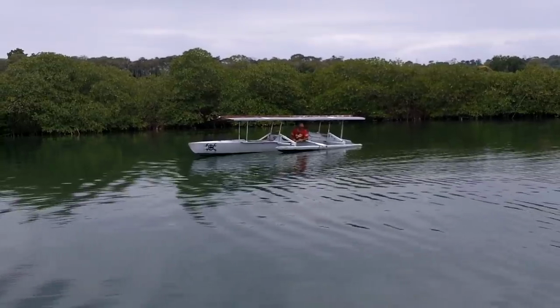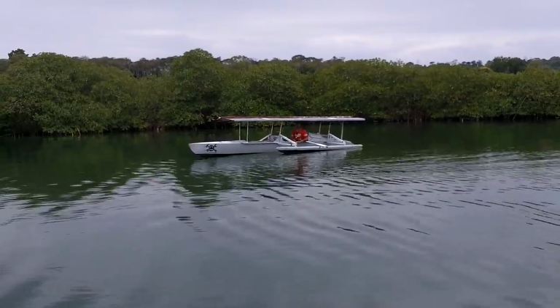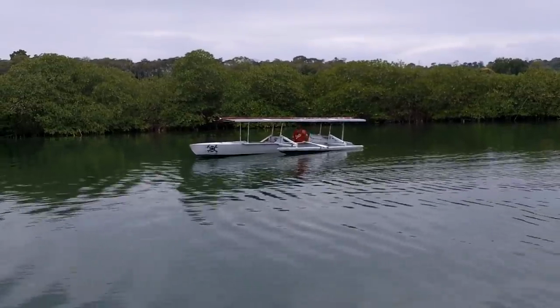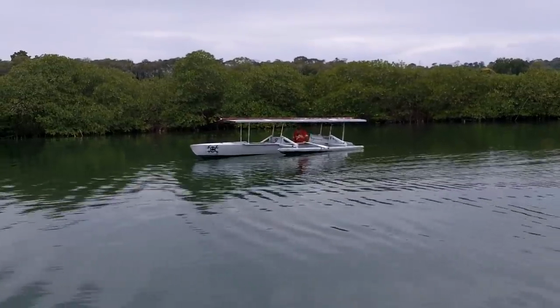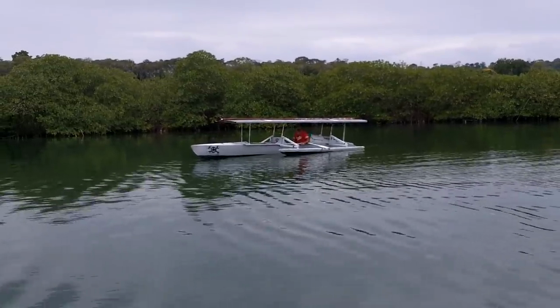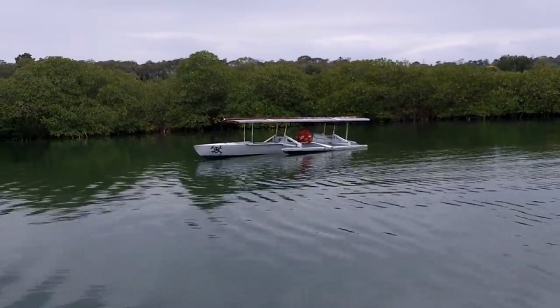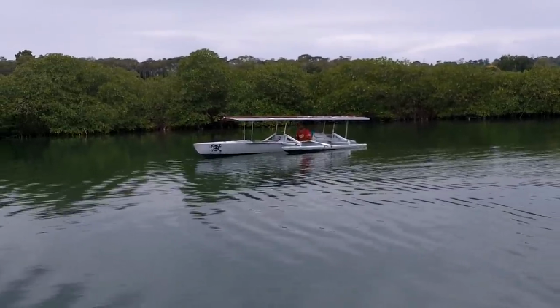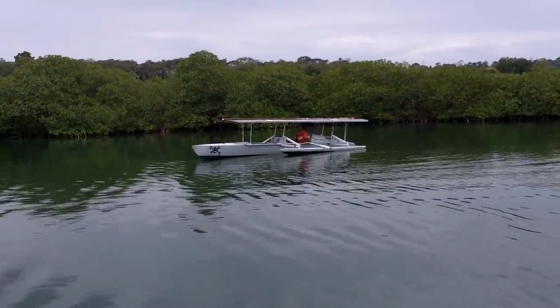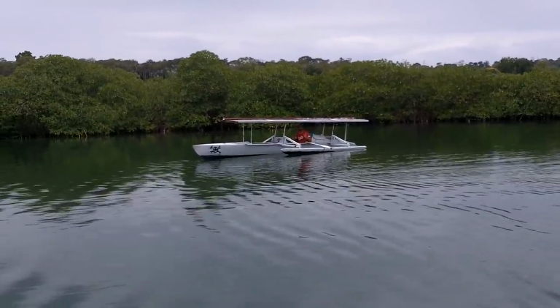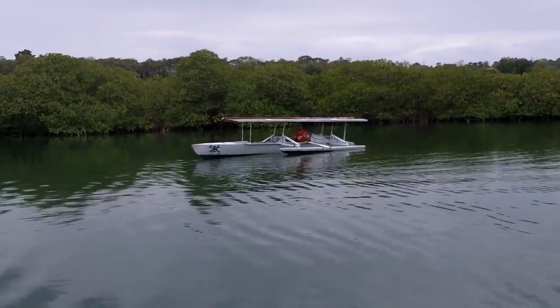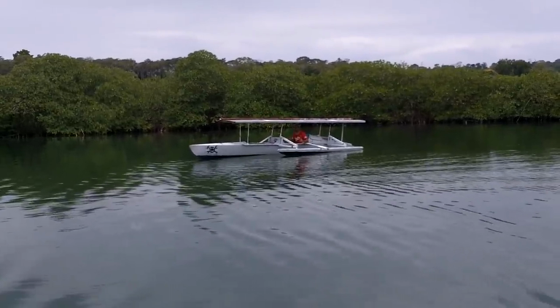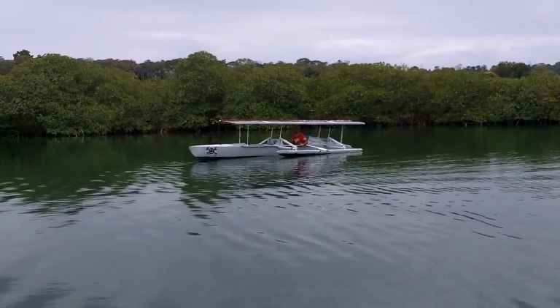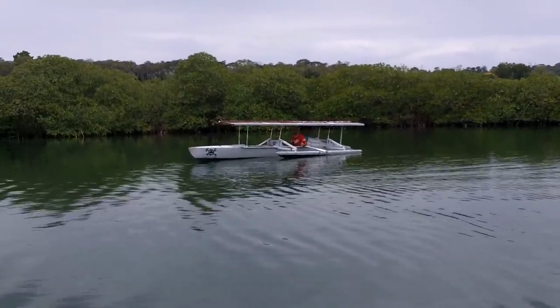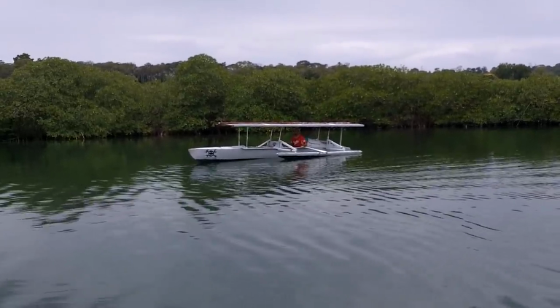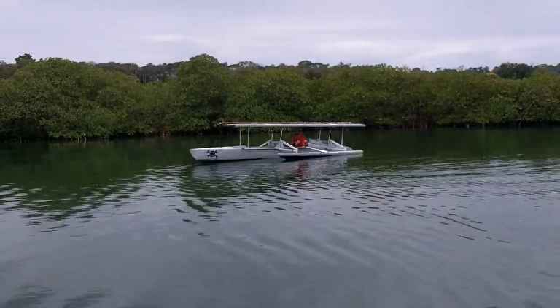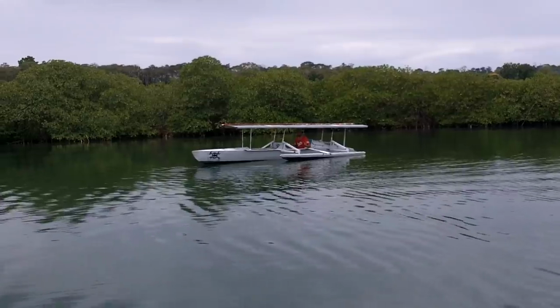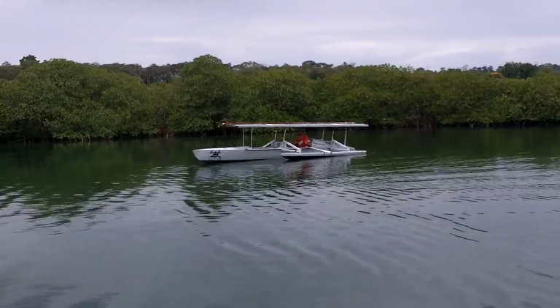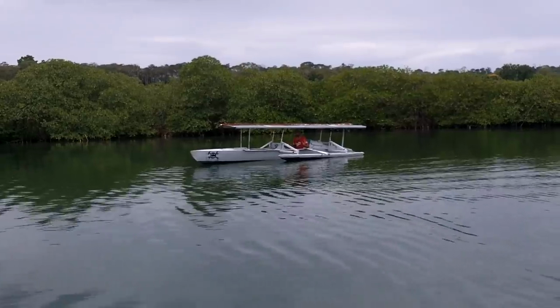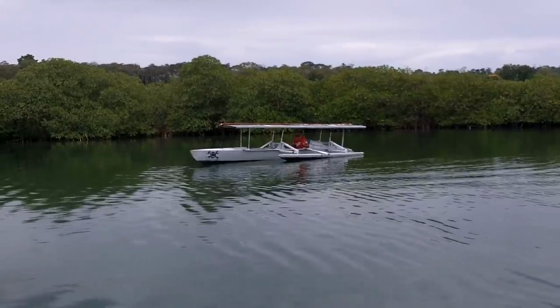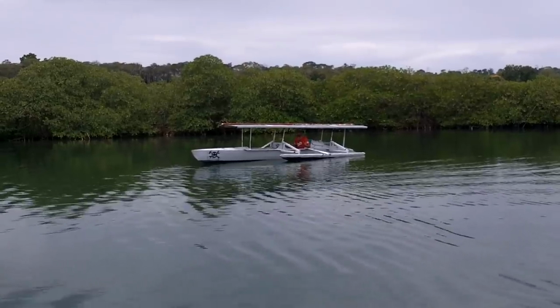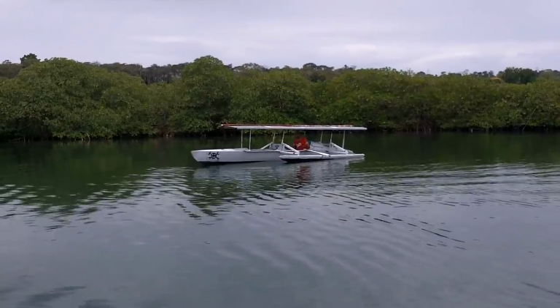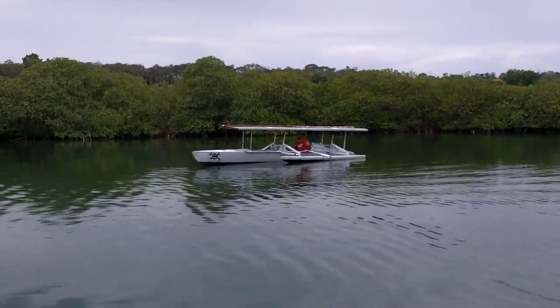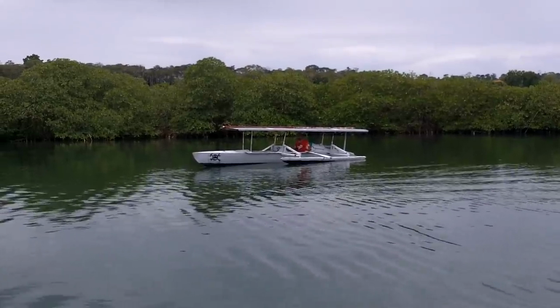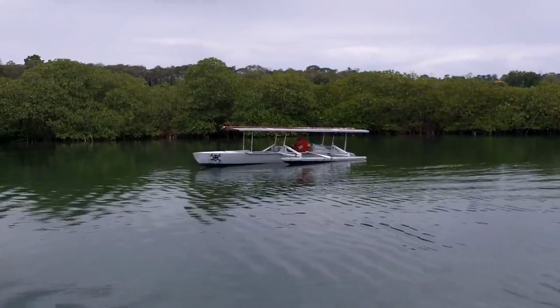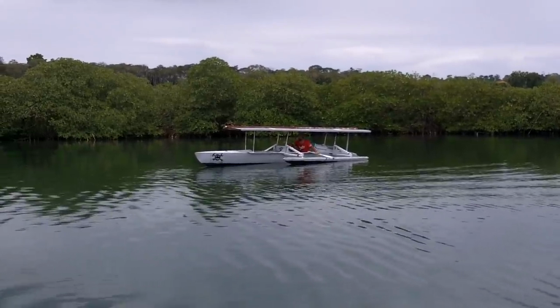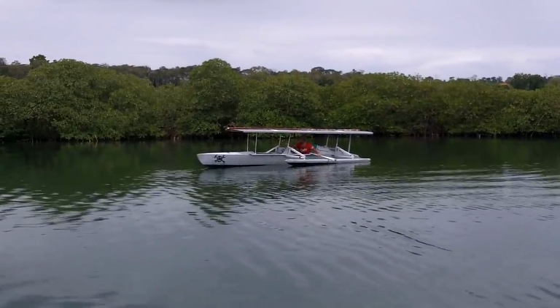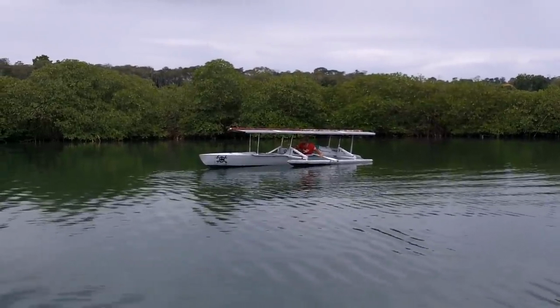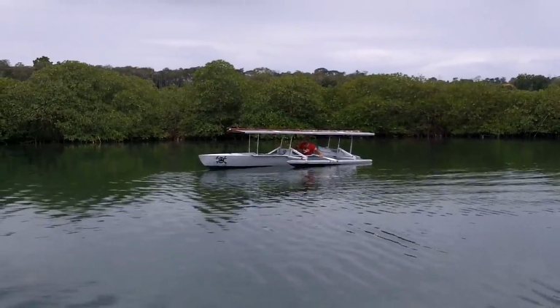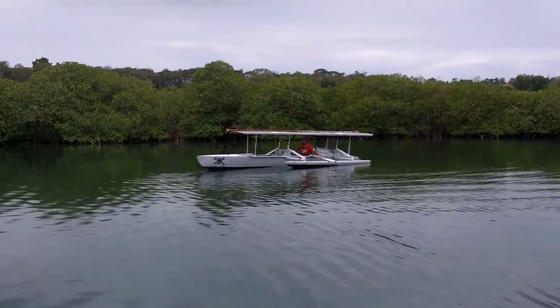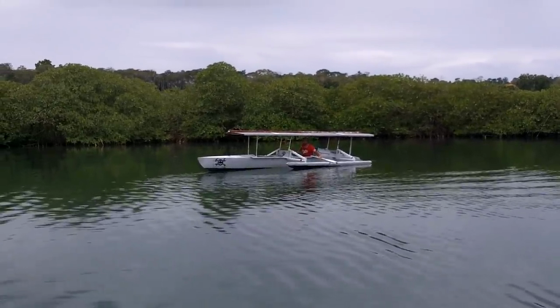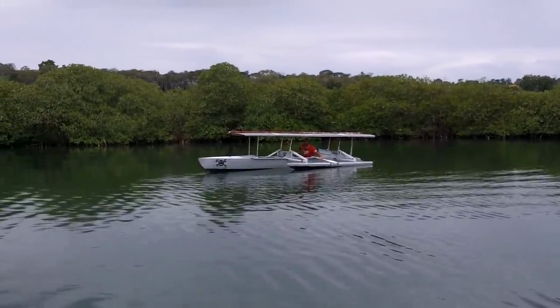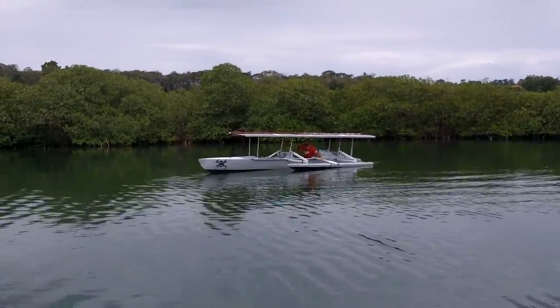Man, I should have done that before. I haven't made propellers that nice before because it seemed like it was going to be a huge pain in the butt, but it wasn't that bad. Totally worth it.